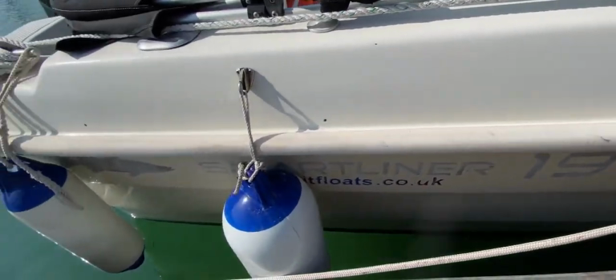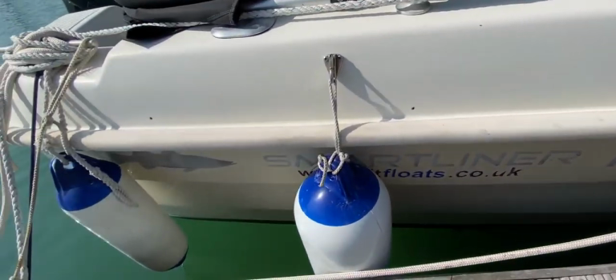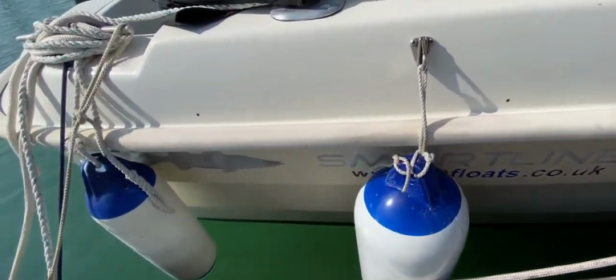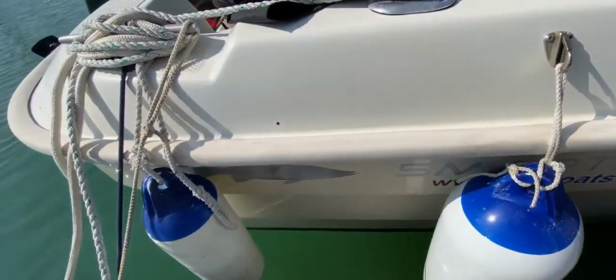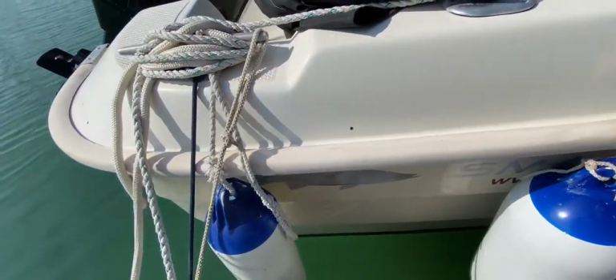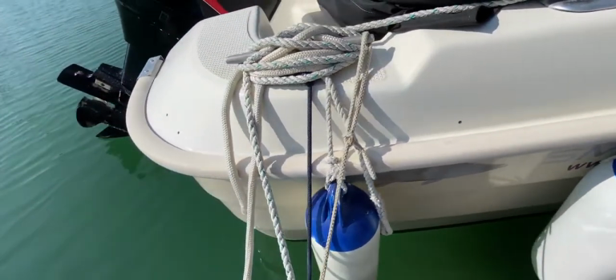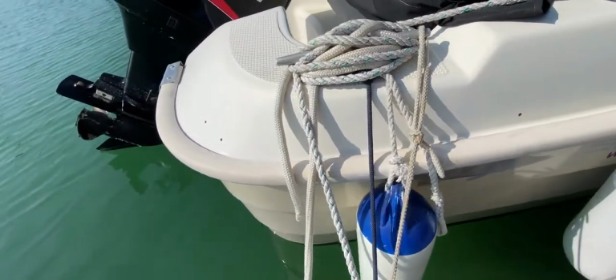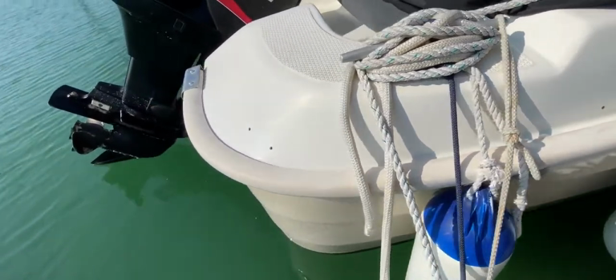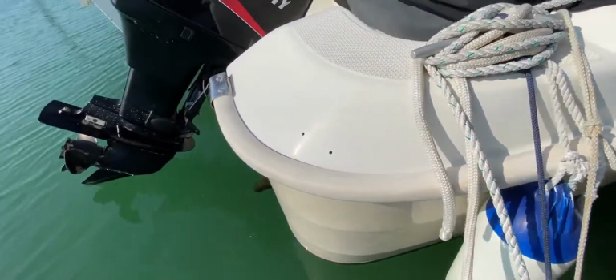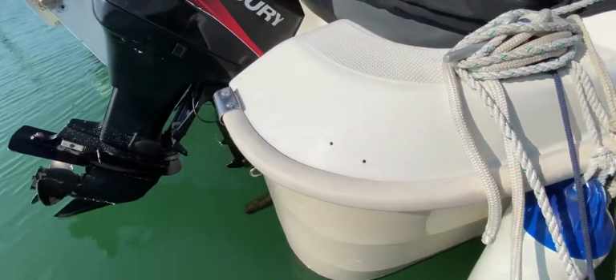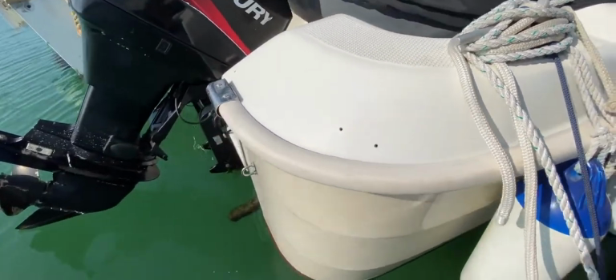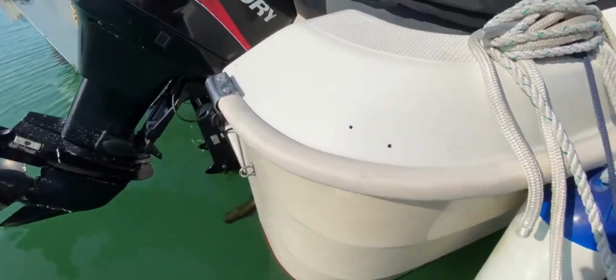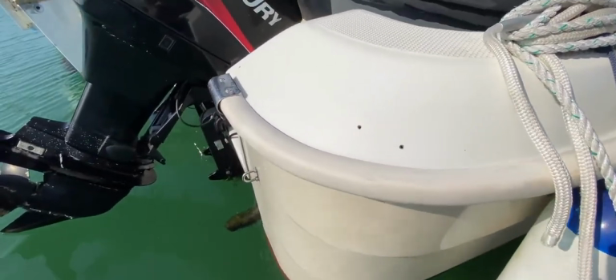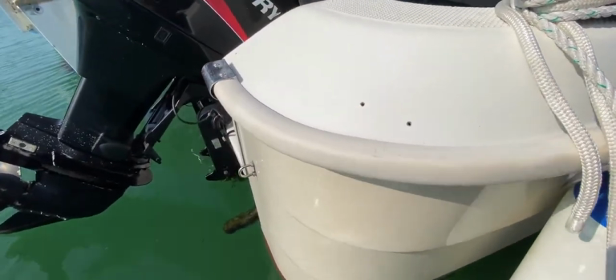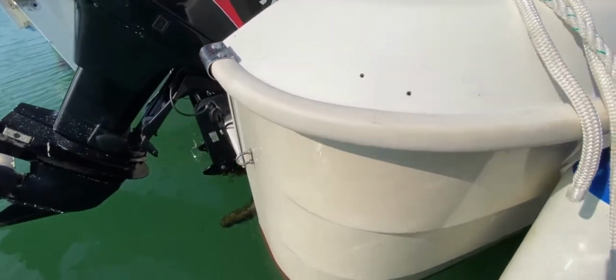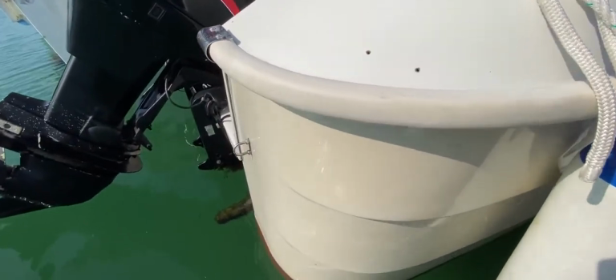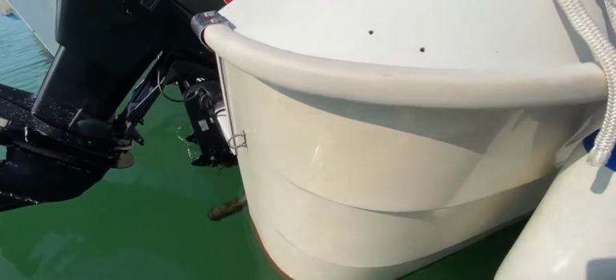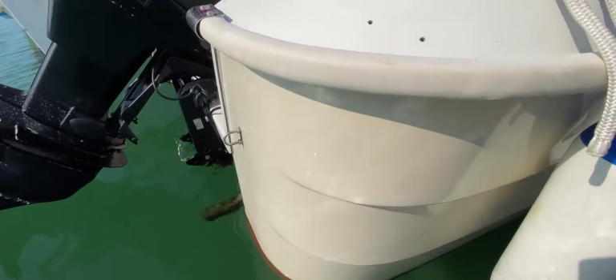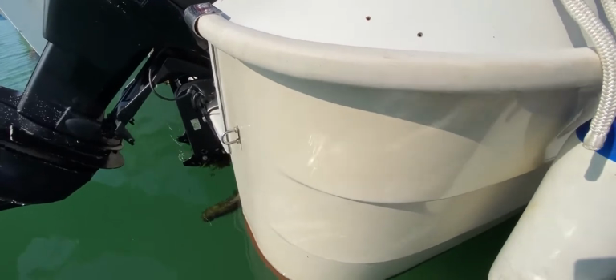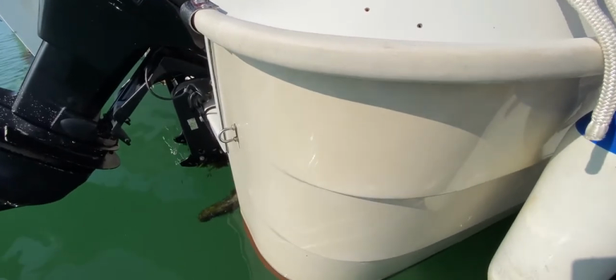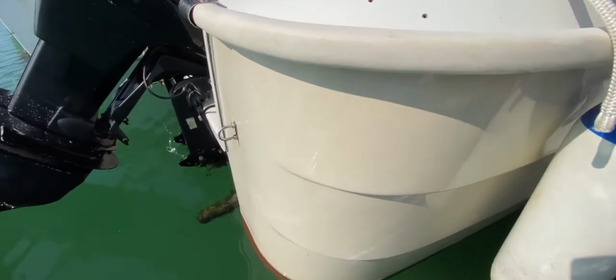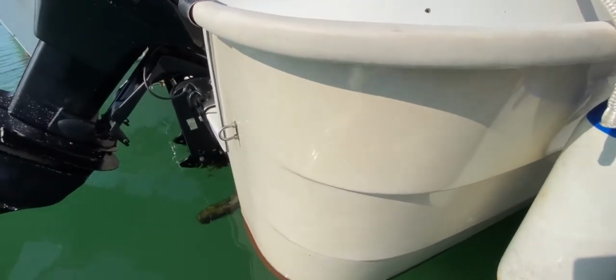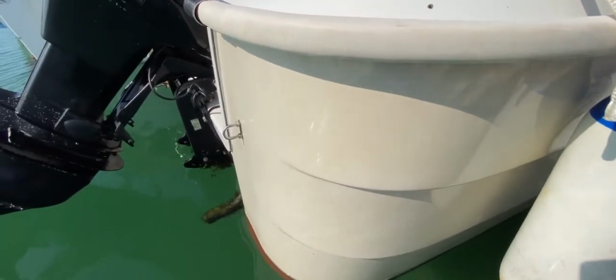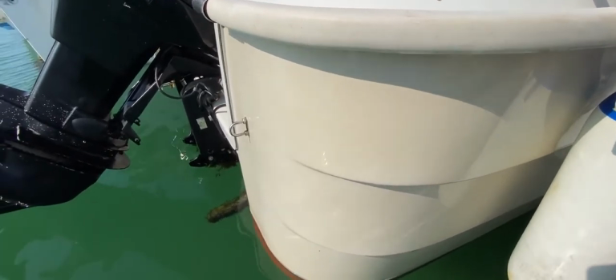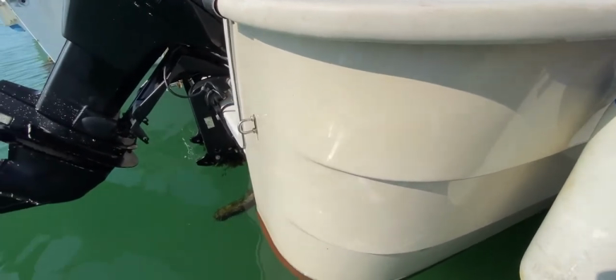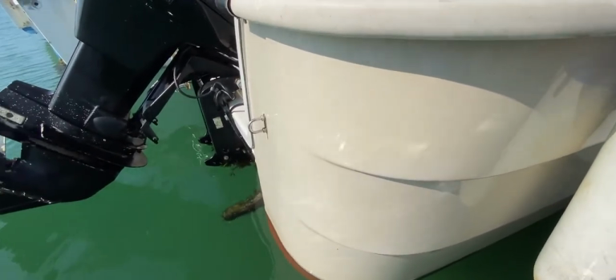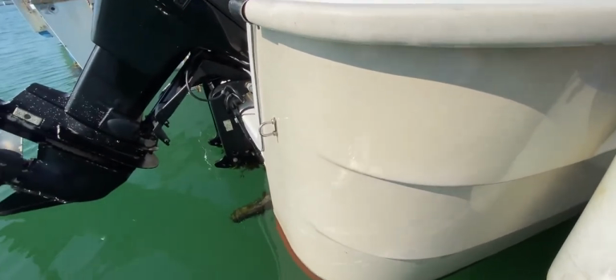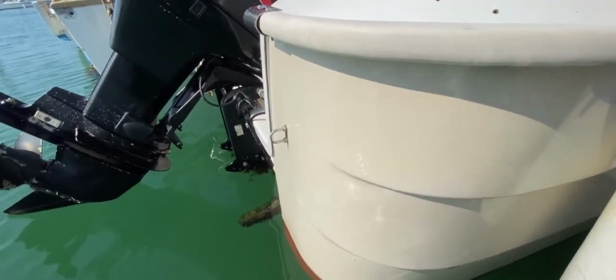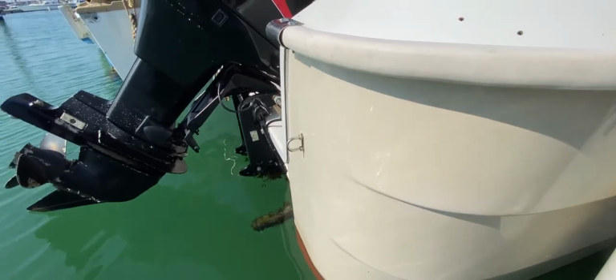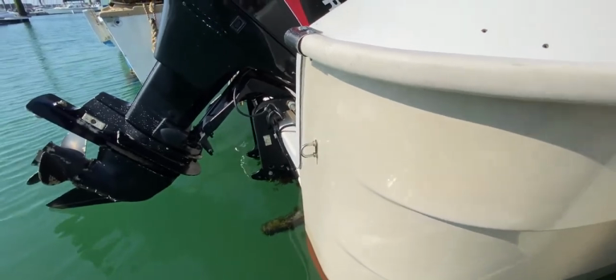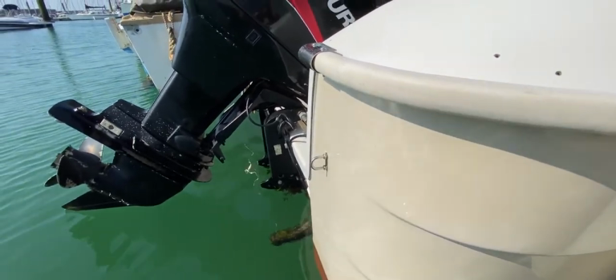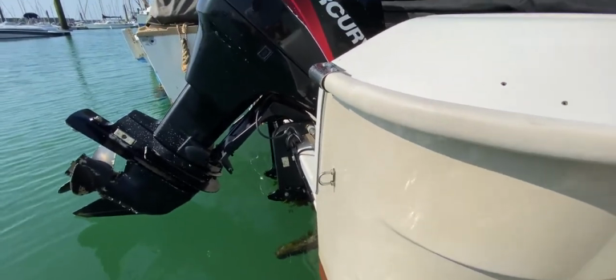Finishing off at the stern, this has been Tim from Boatshed Rock Brokers taking you for a look at the hull in close-up with this Smartliner 19. If you'd like any more information just go to brochure at brighton.com for lots more pictures, videos and virtual reality. Thanks for watching.